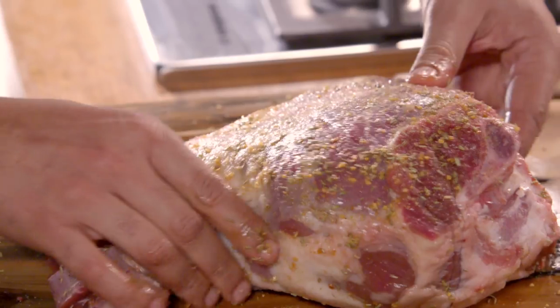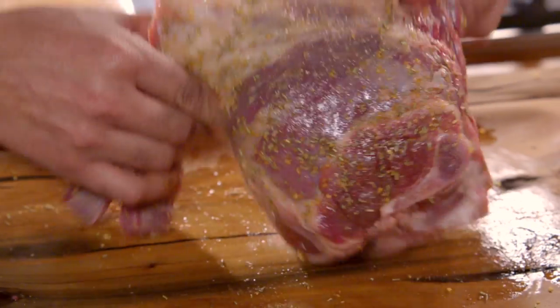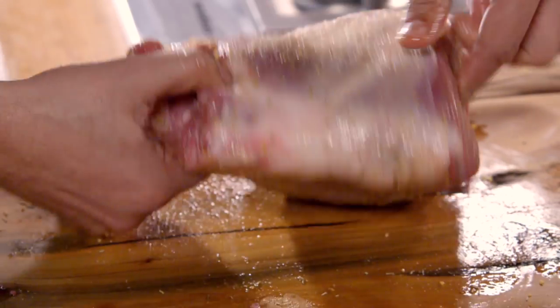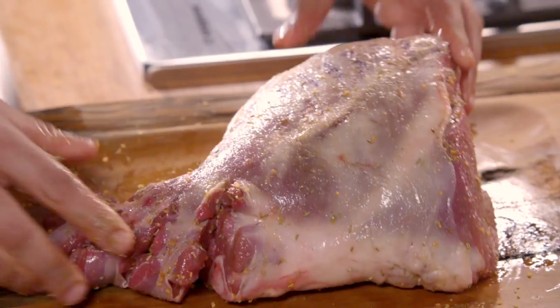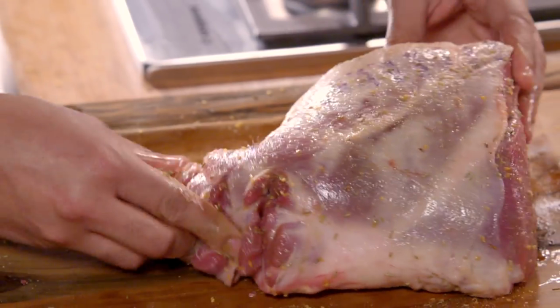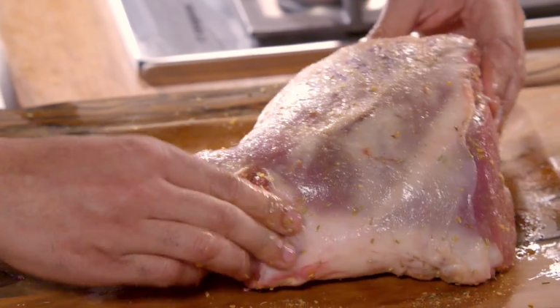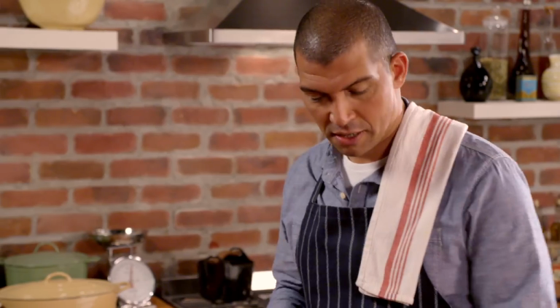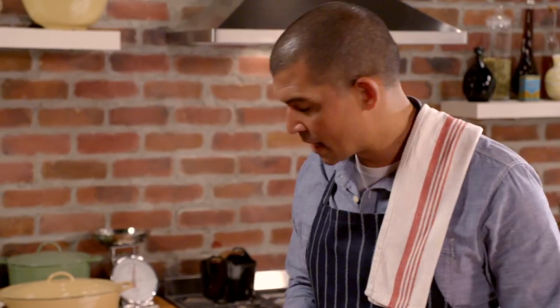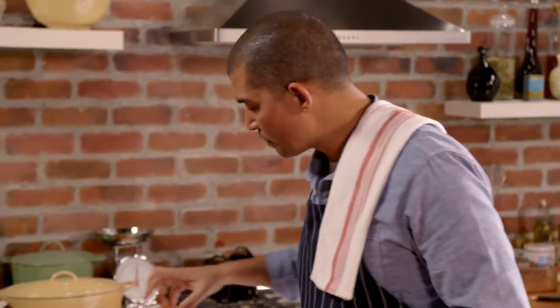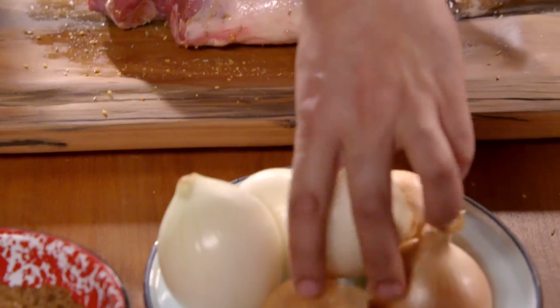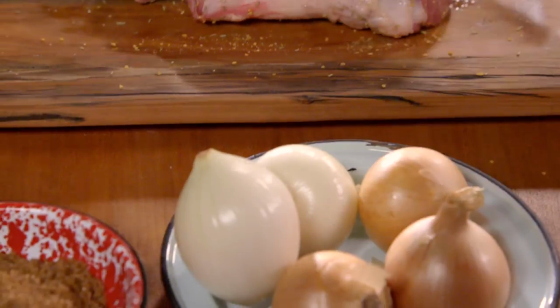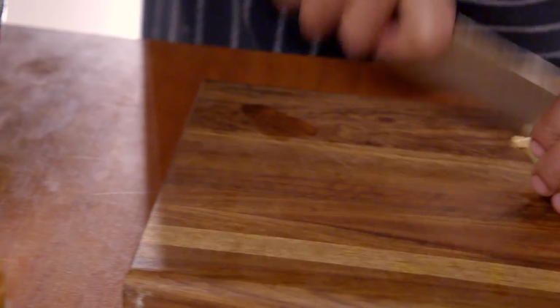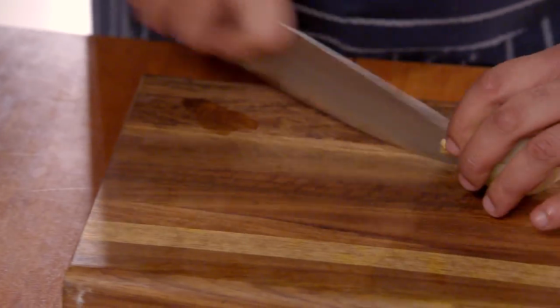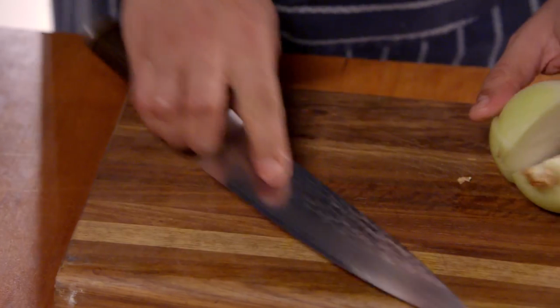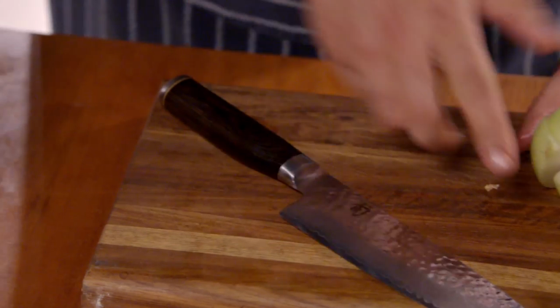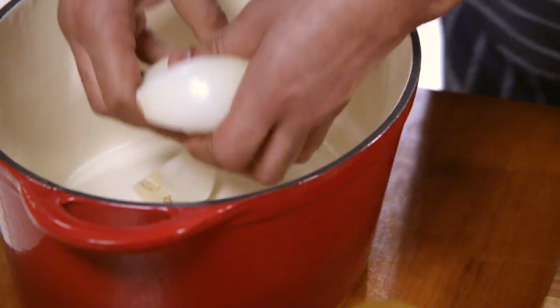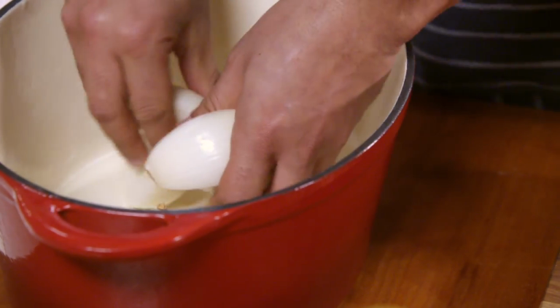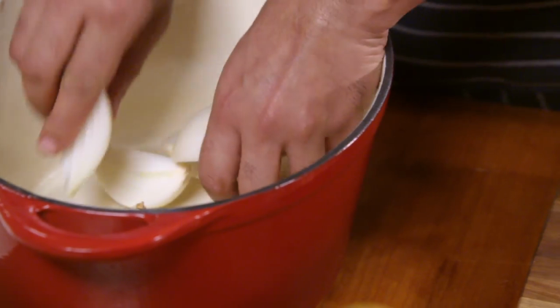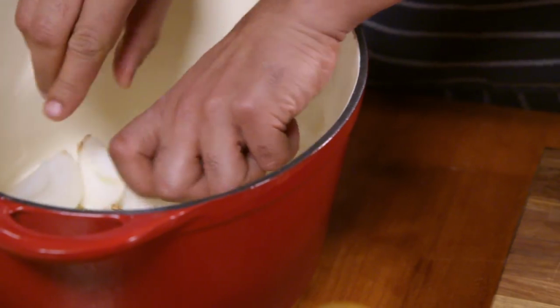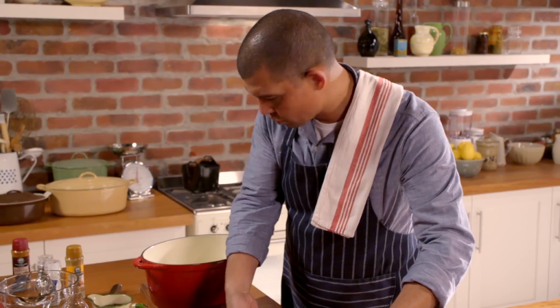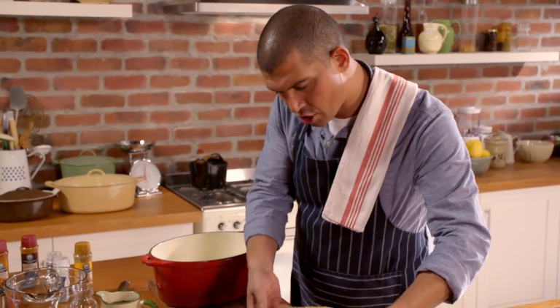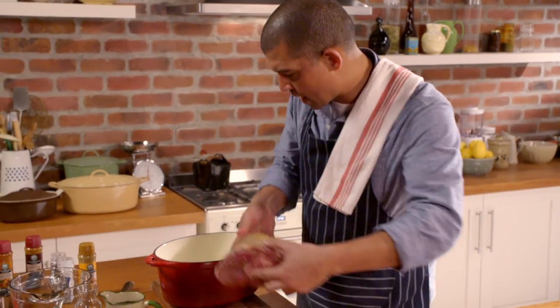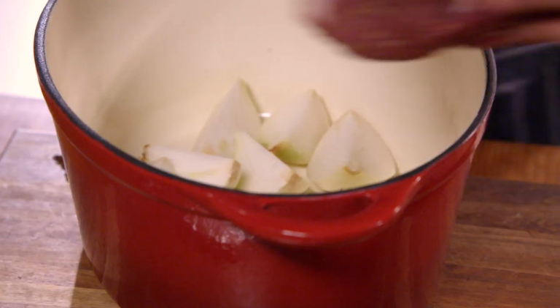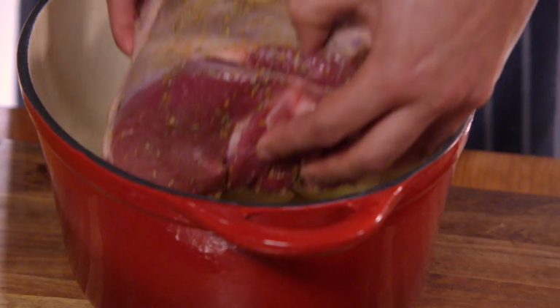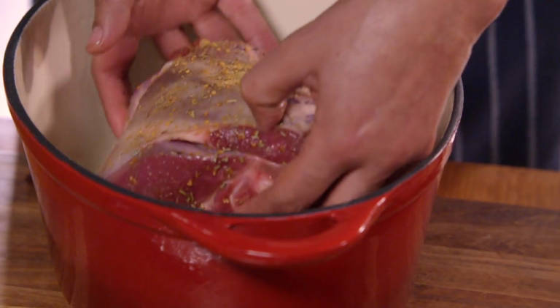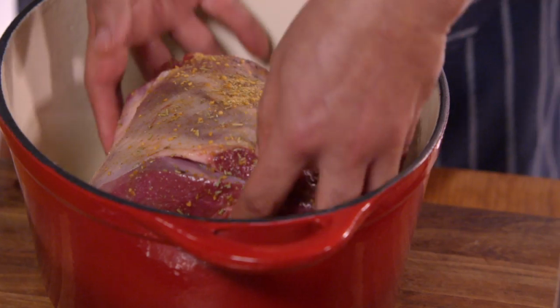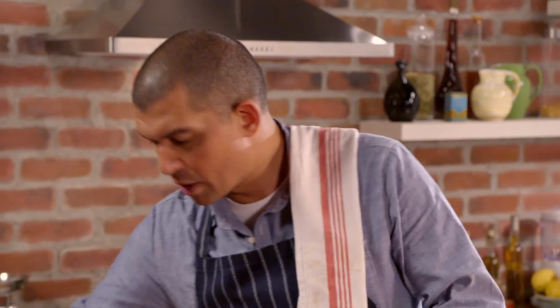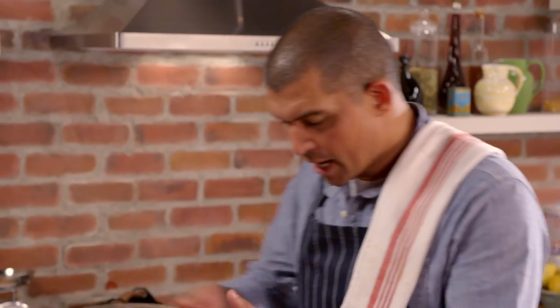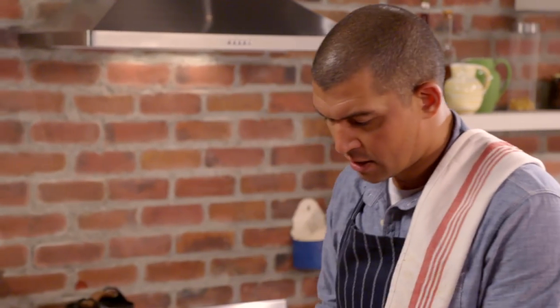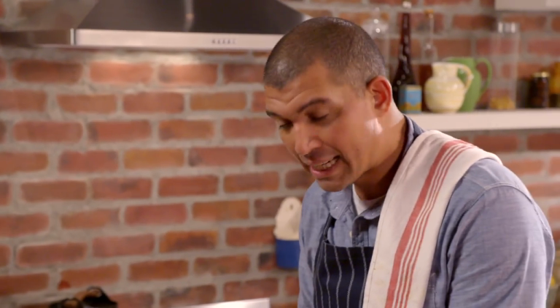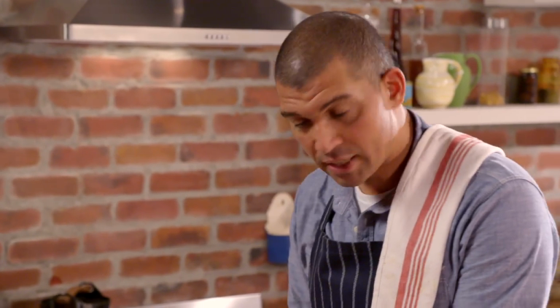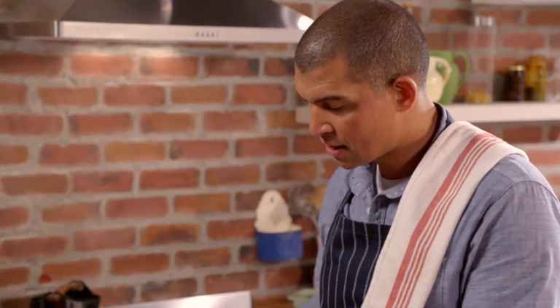Now I want to prepare my casserole for my lamb. I'll cut these onions just into quarters, and my lamb will just go on top of my onions.